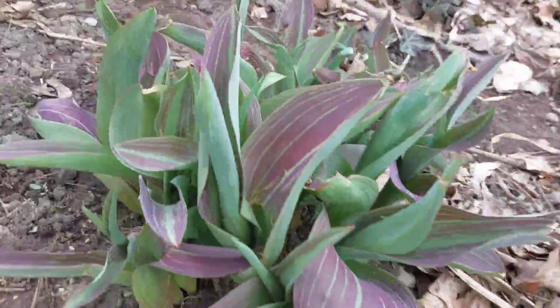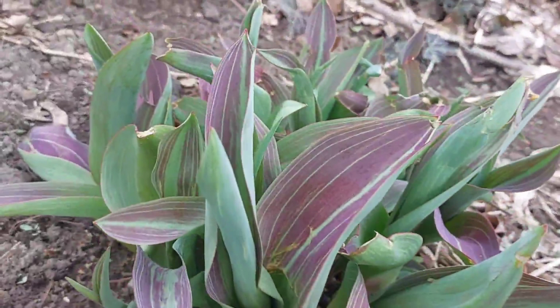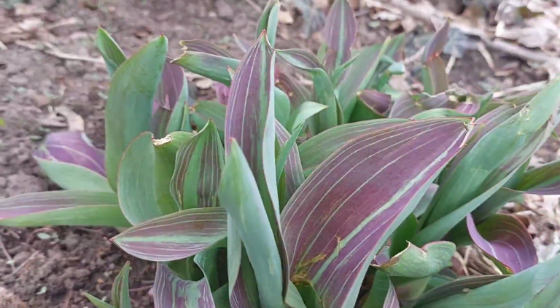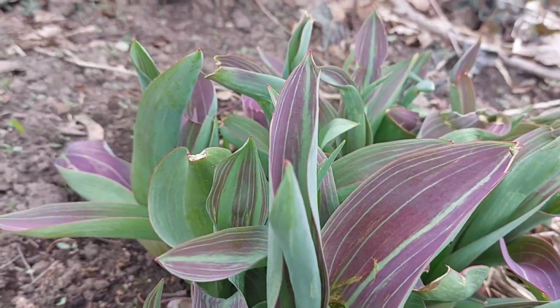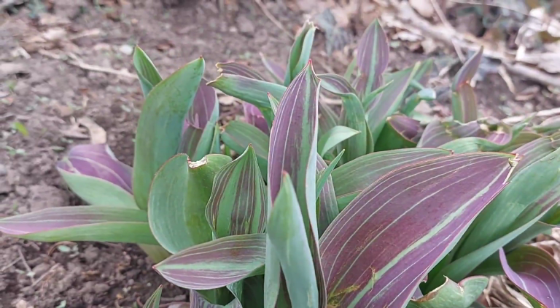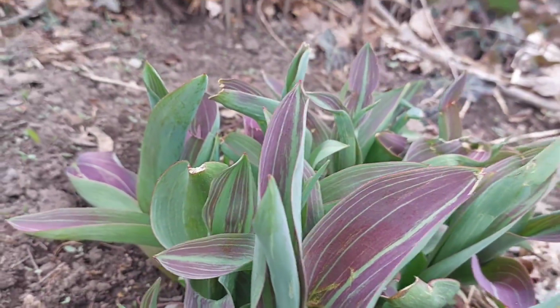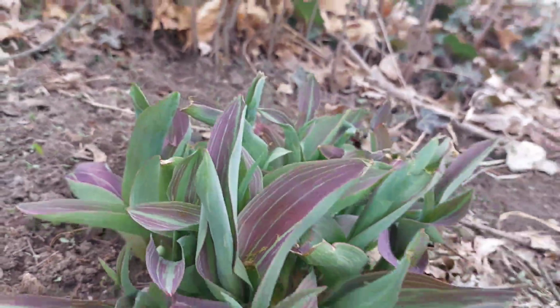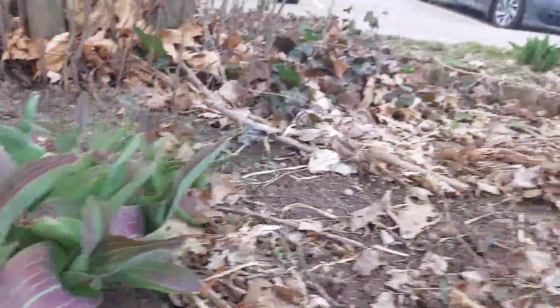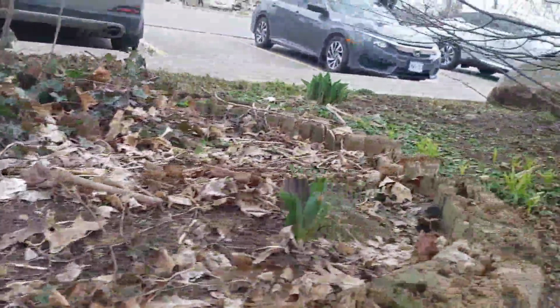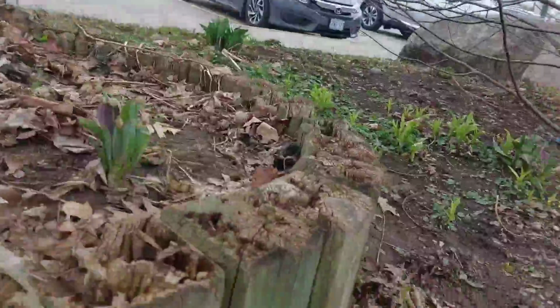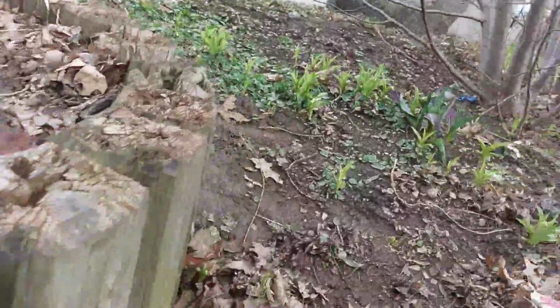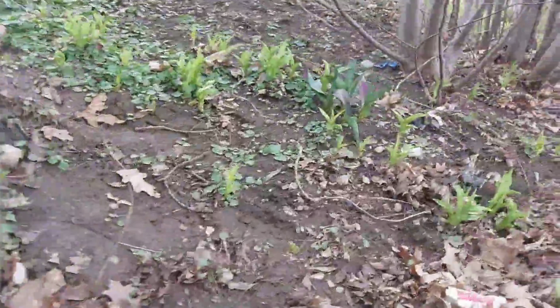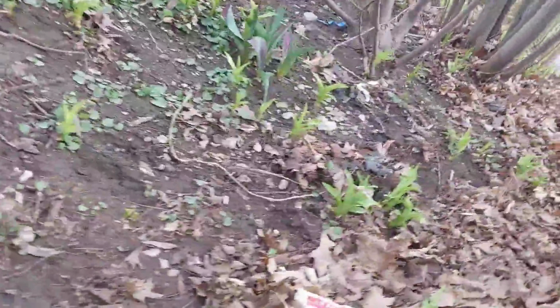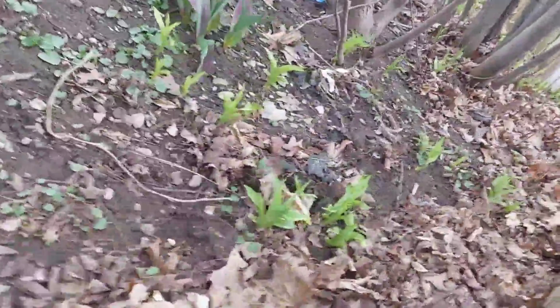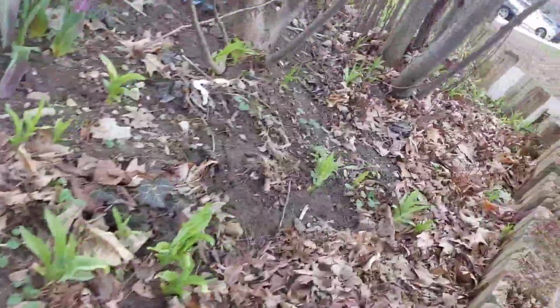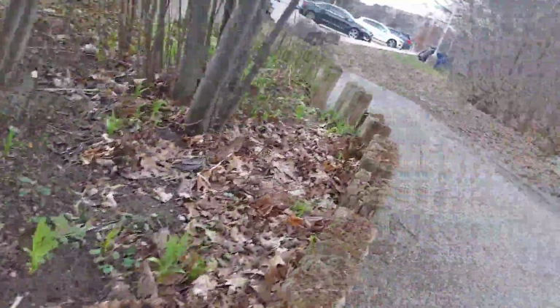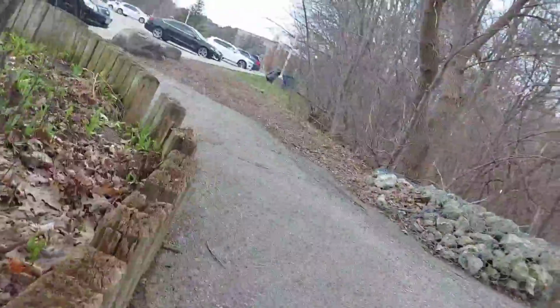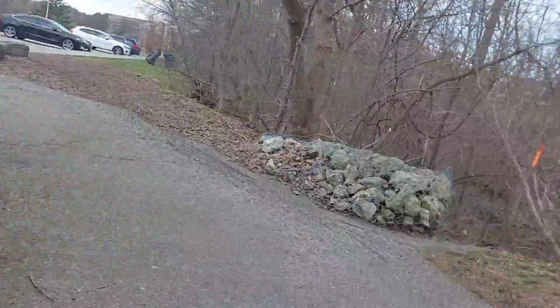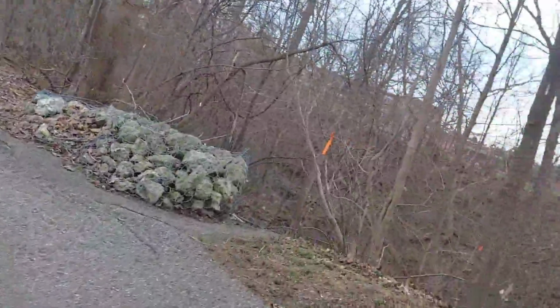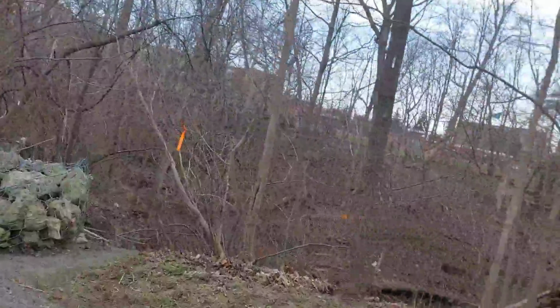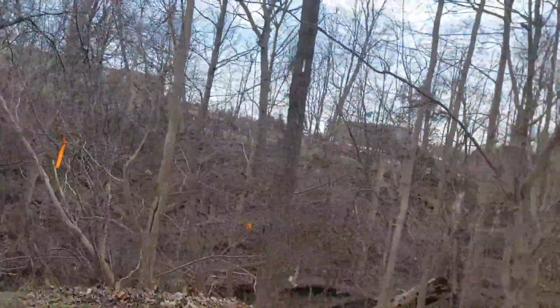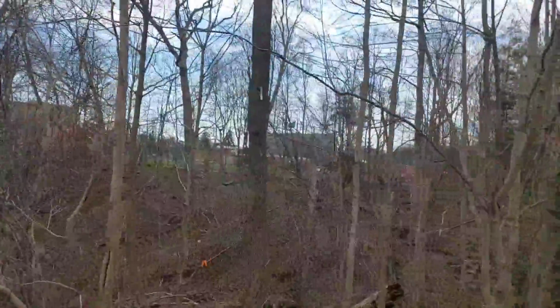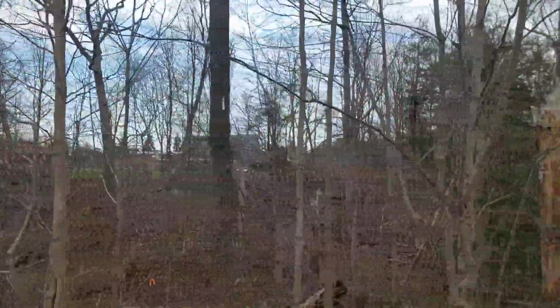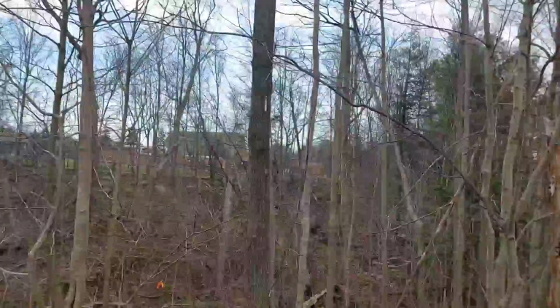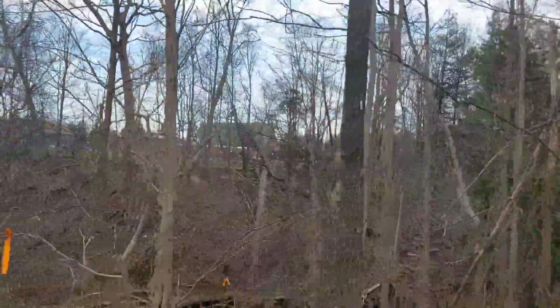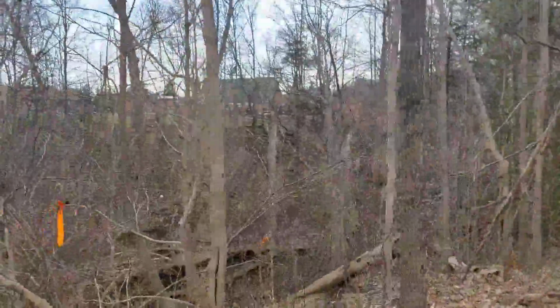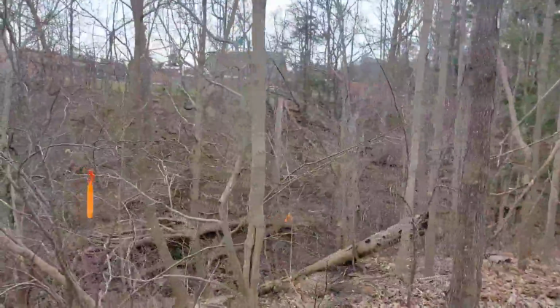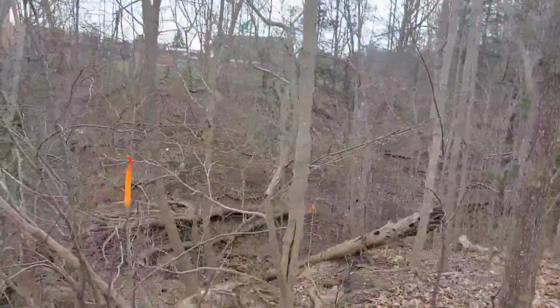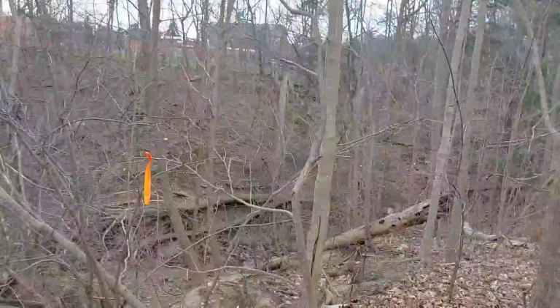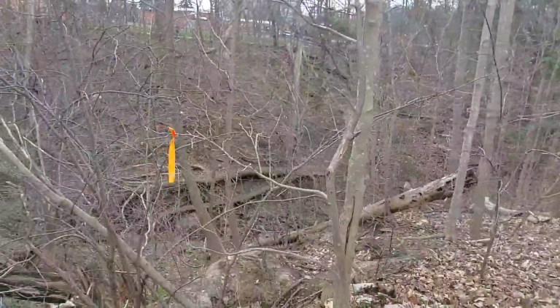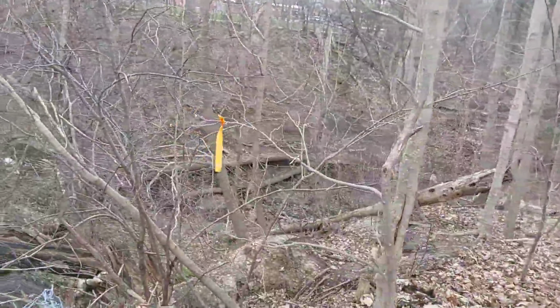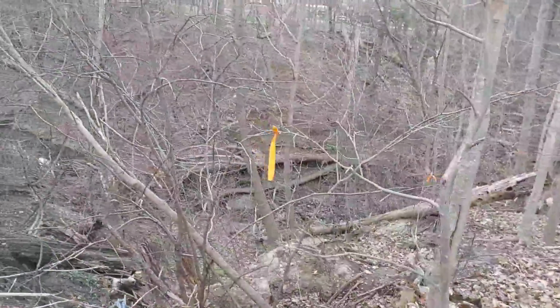Tulips! But there's no flowers yet — that's tulips. Oh my God, look at the robin!